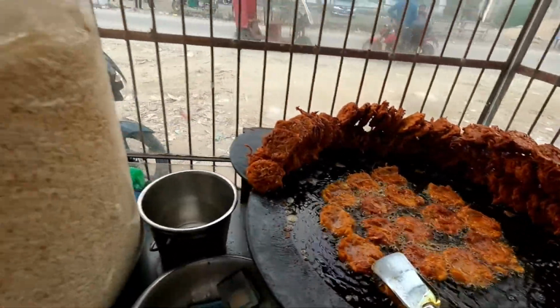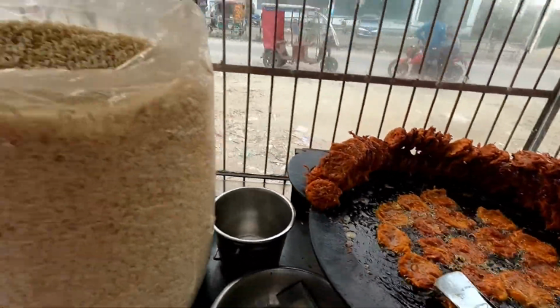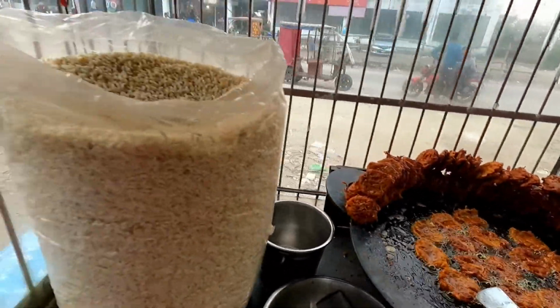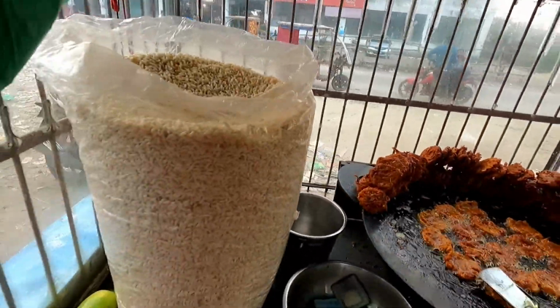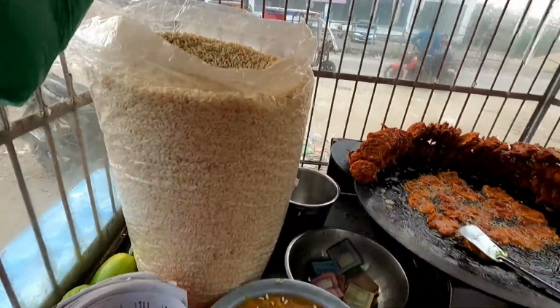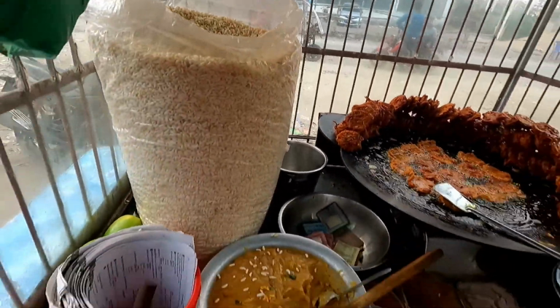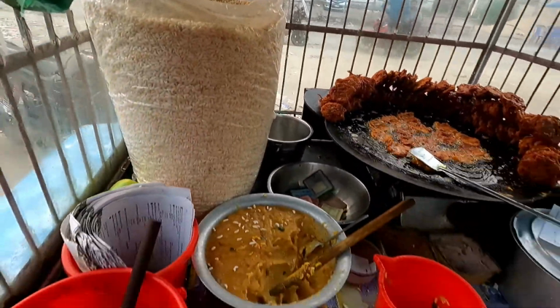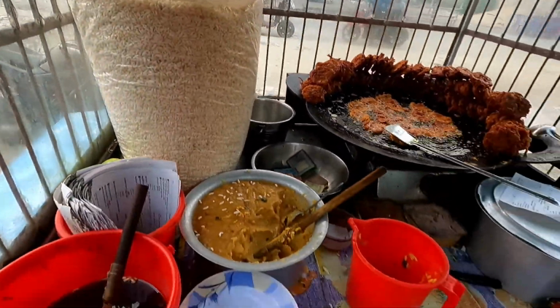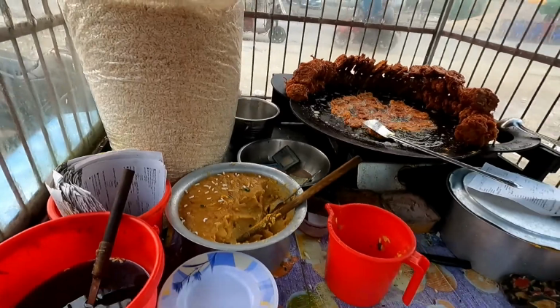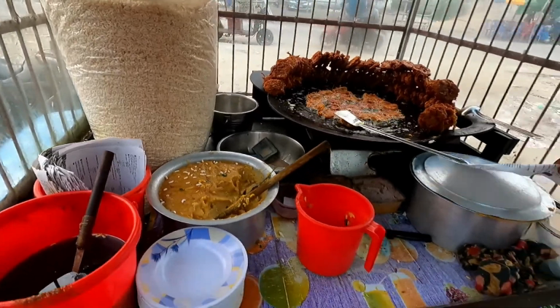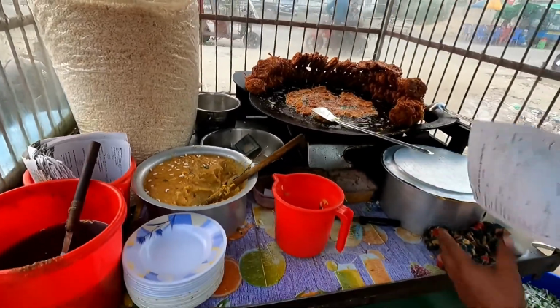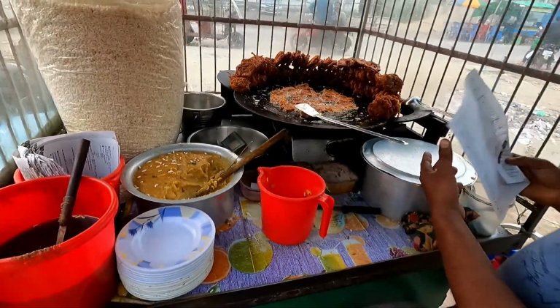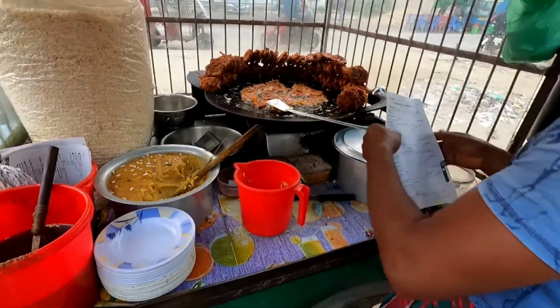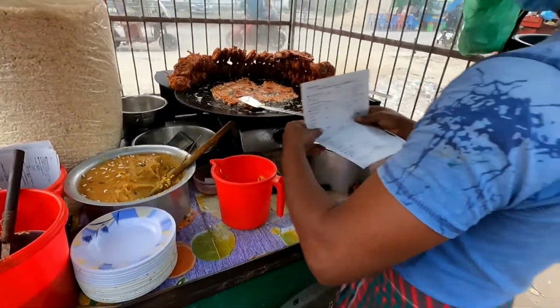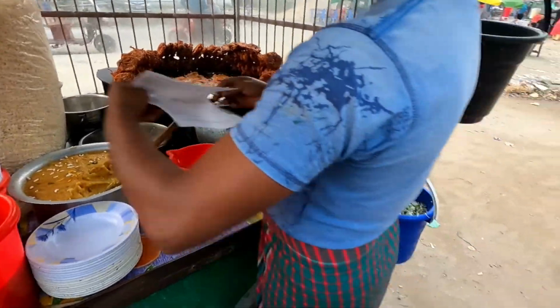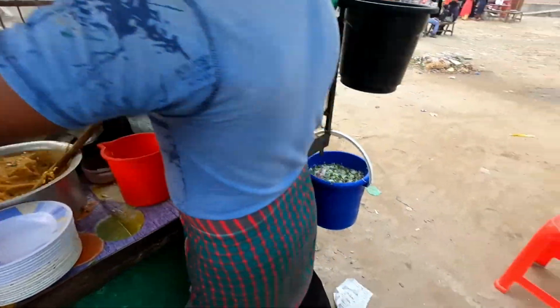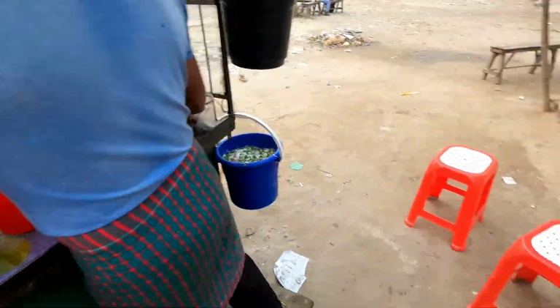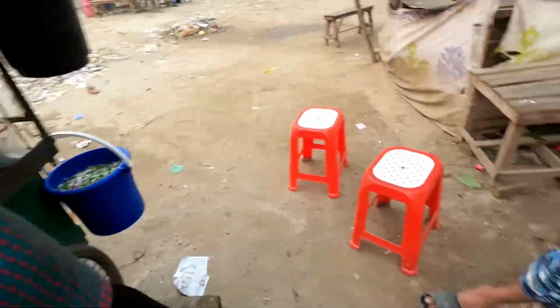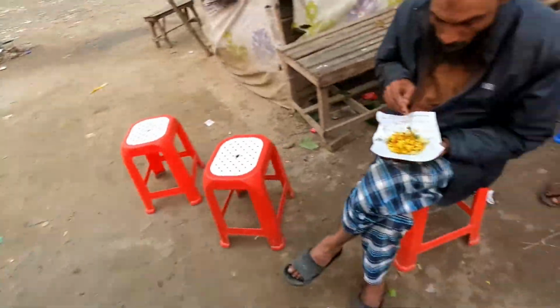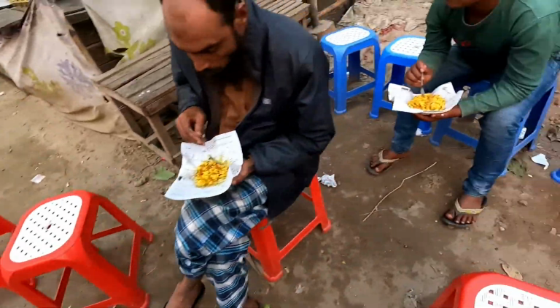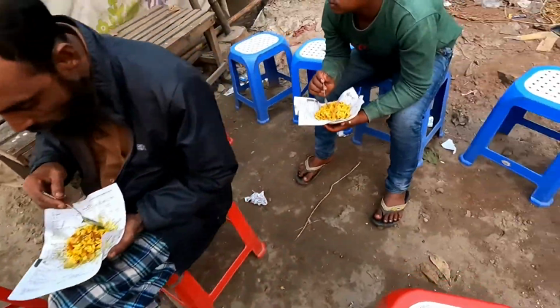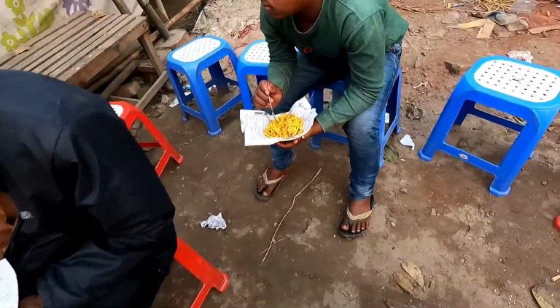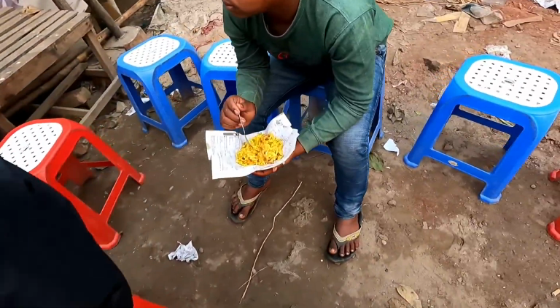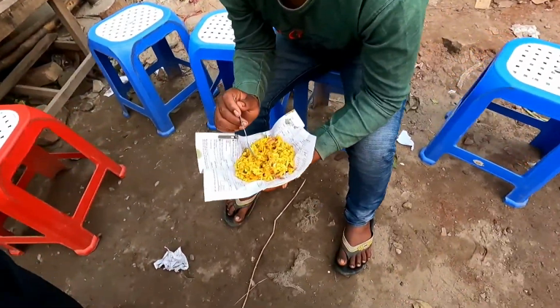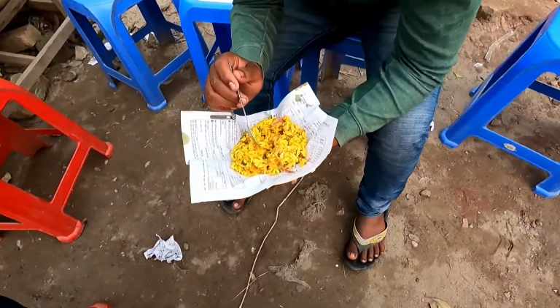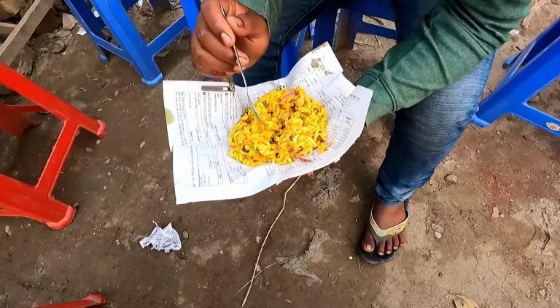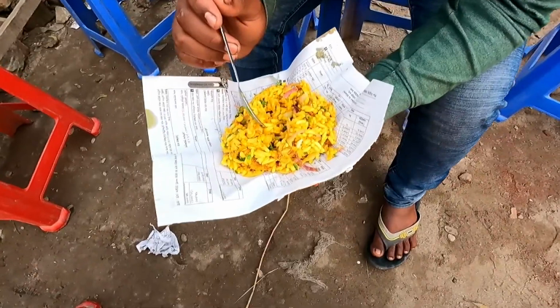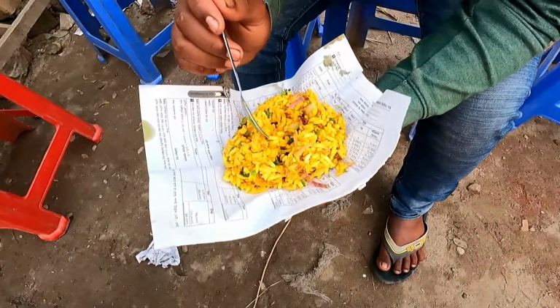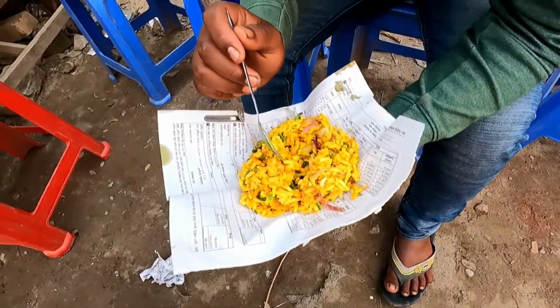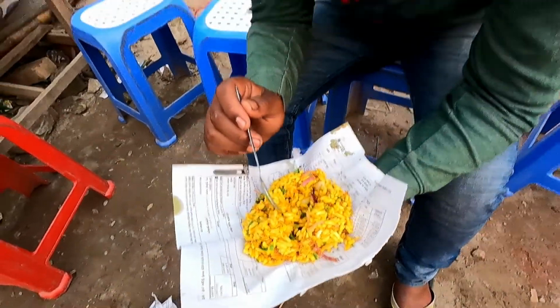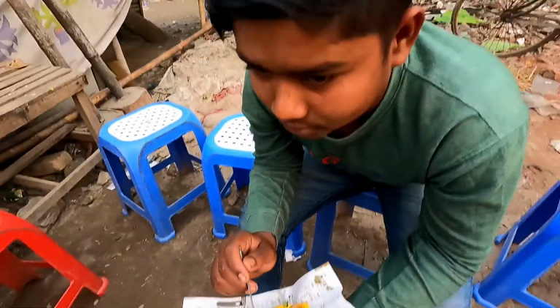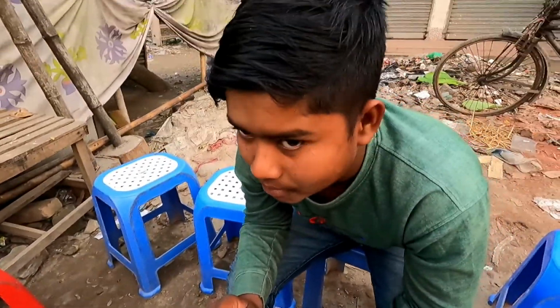I'm going to make a lot of food. Taste carbon?